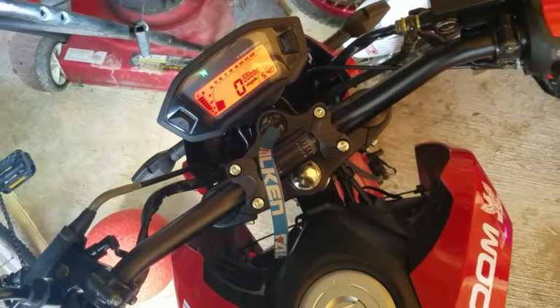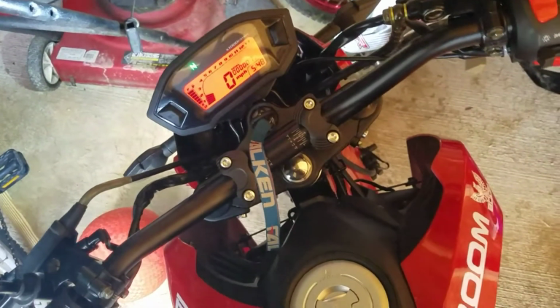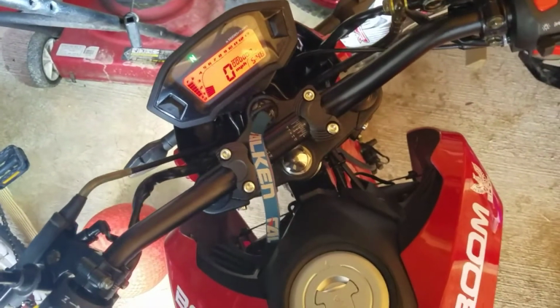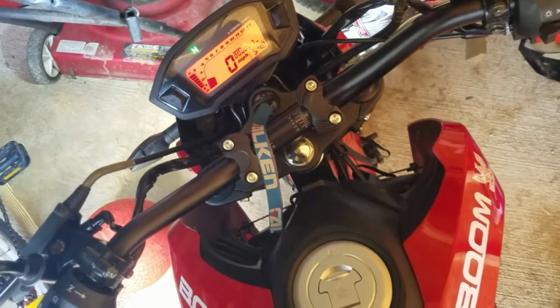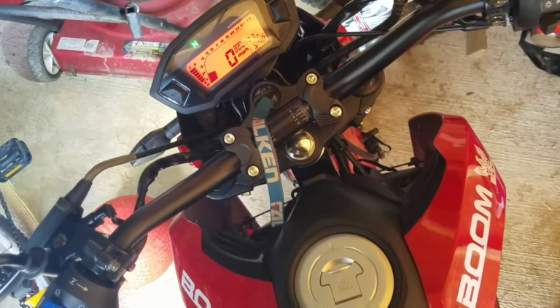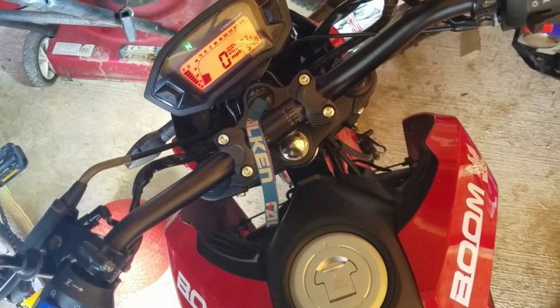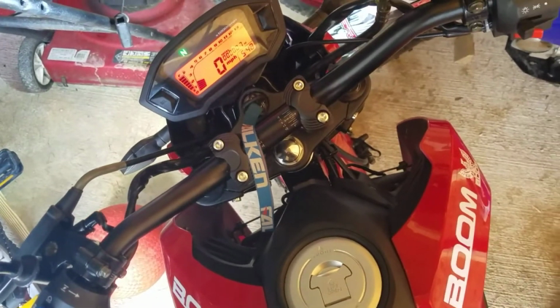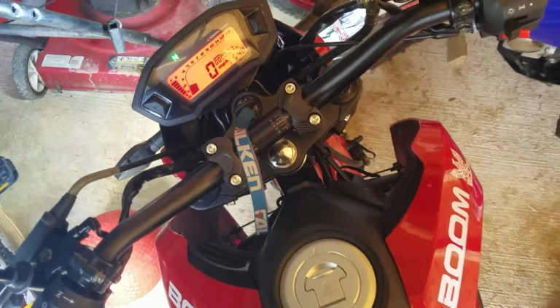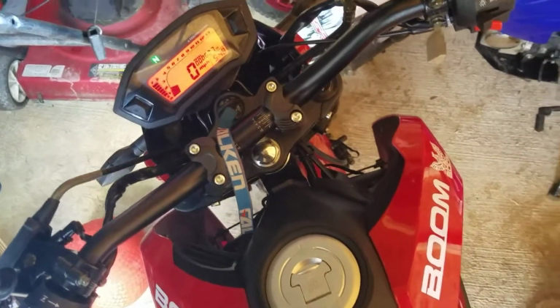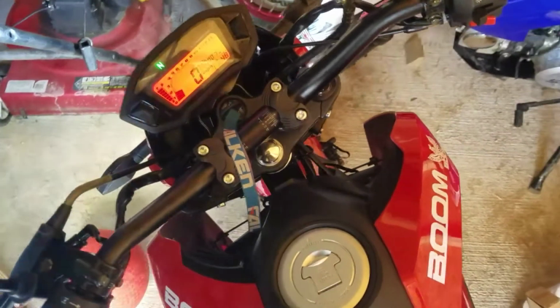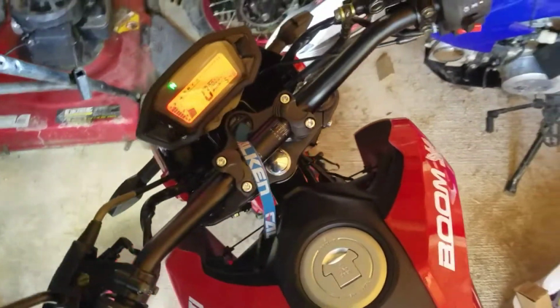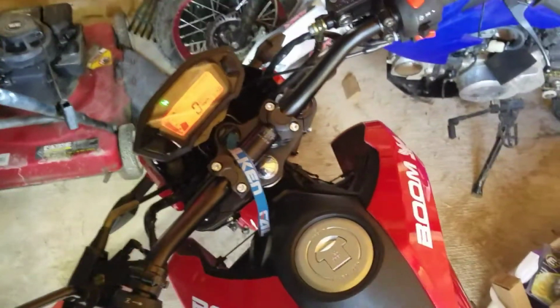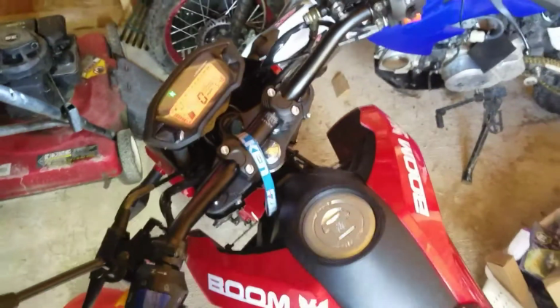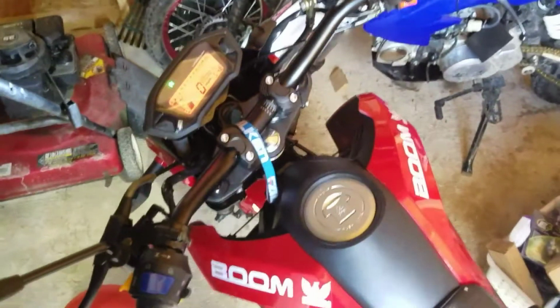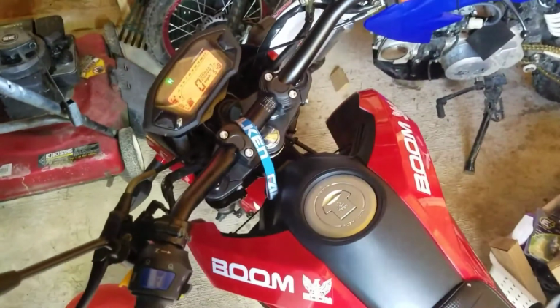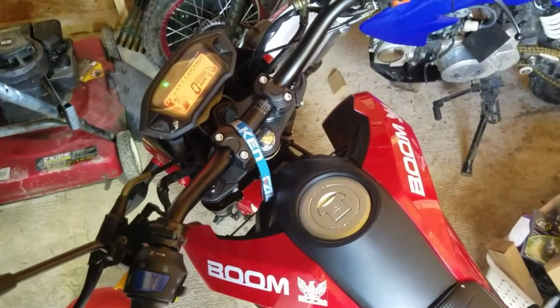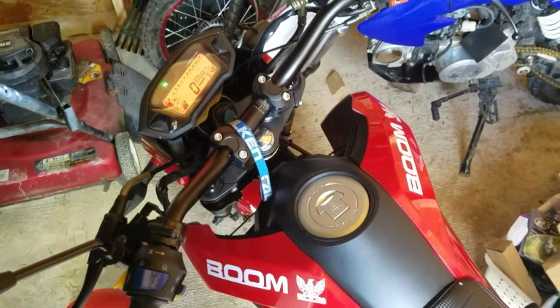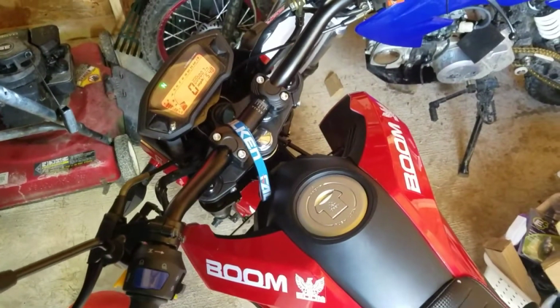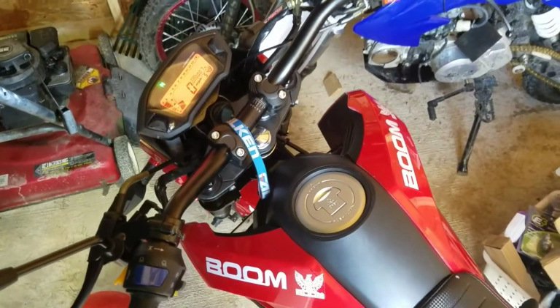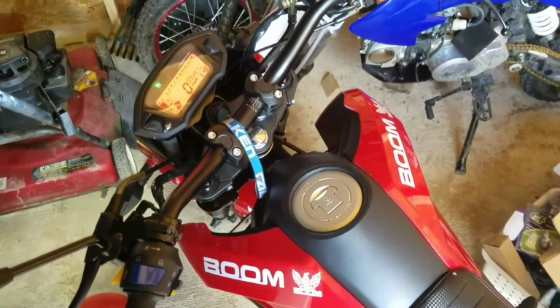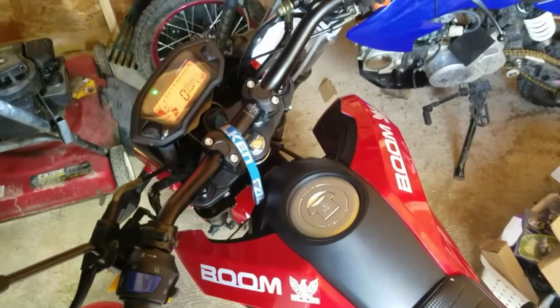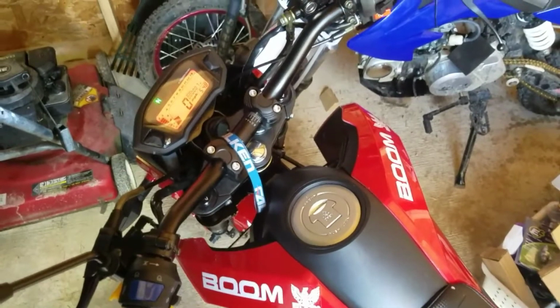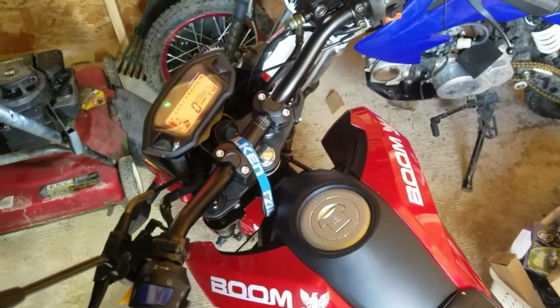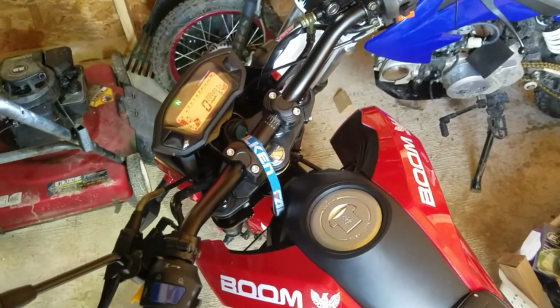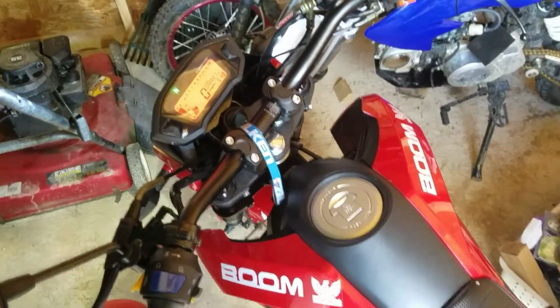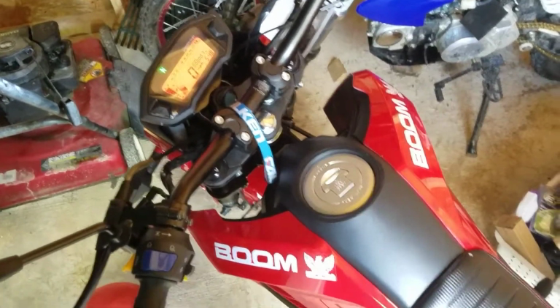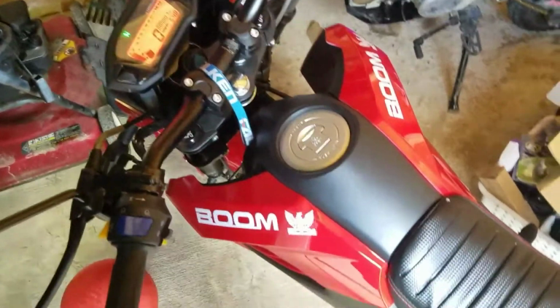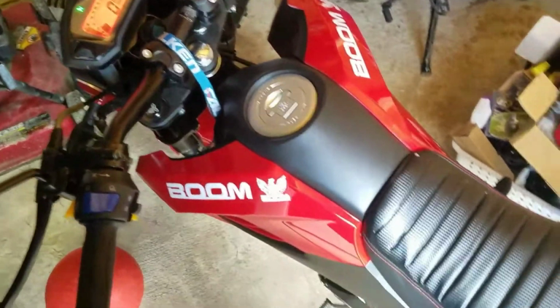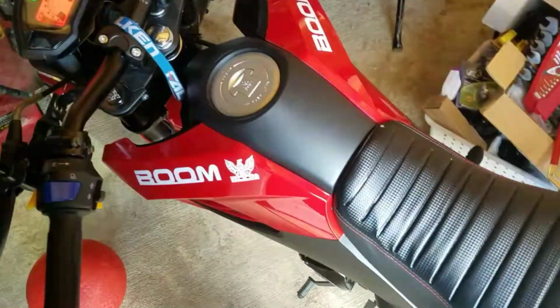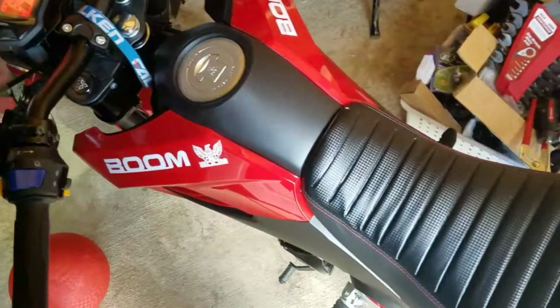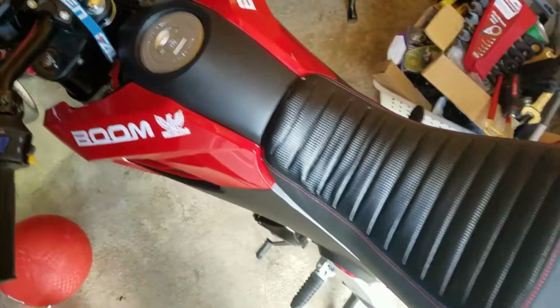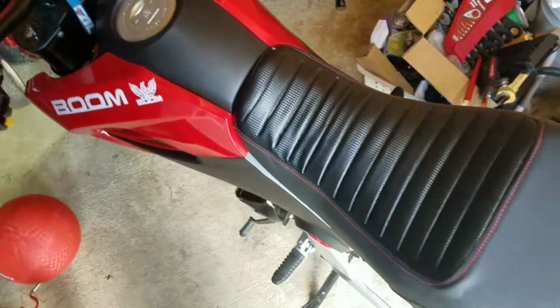Very responsive throttle. I haven't even touched any of the tip-in tables yet in the acceleration wizard, and it's still pretty good on quick throttle blips.